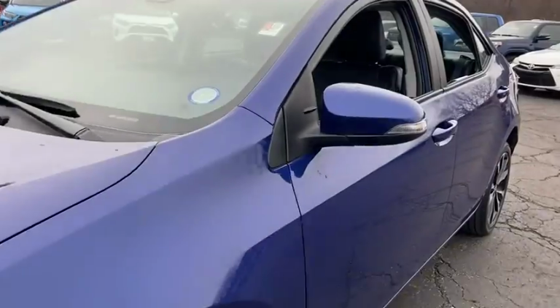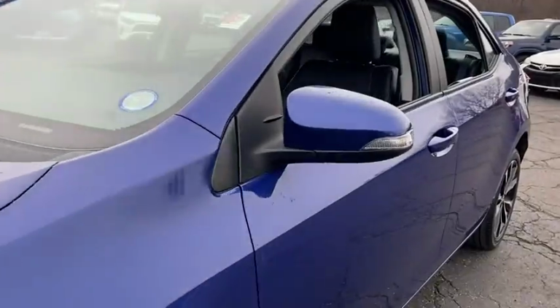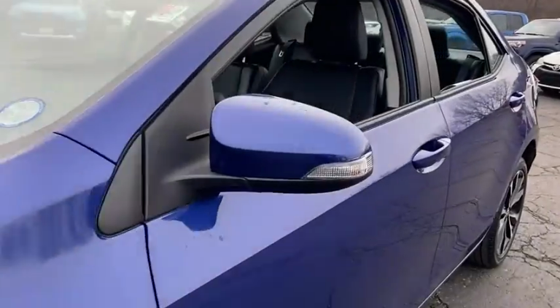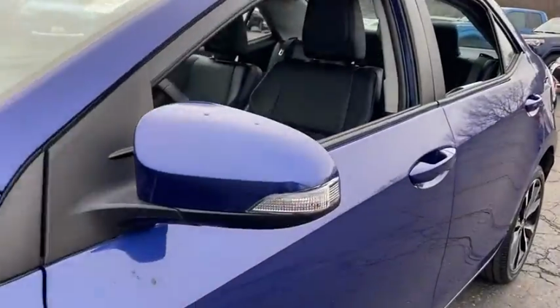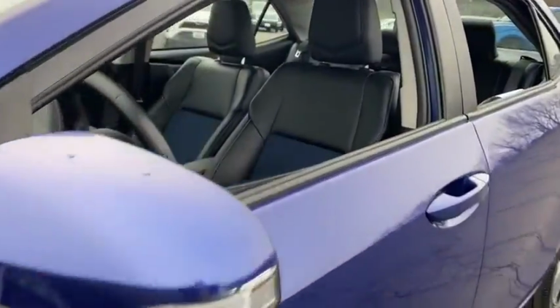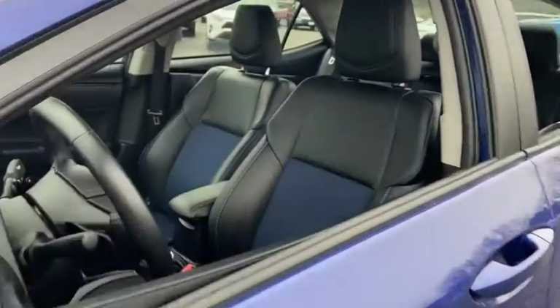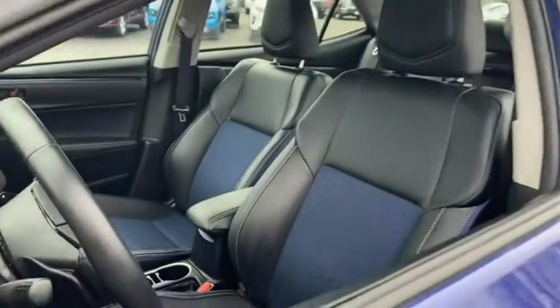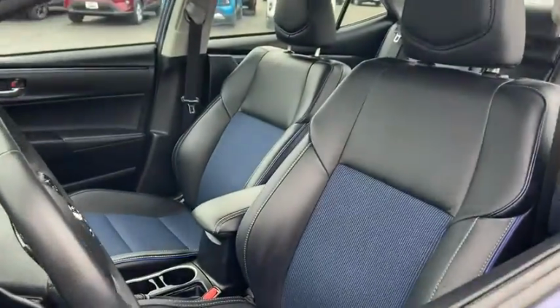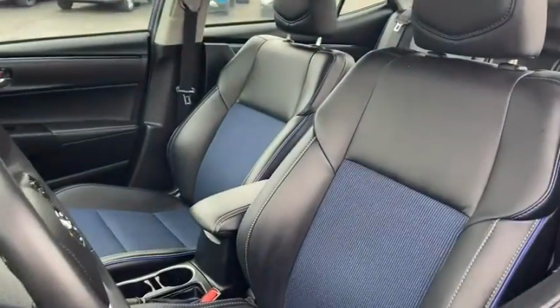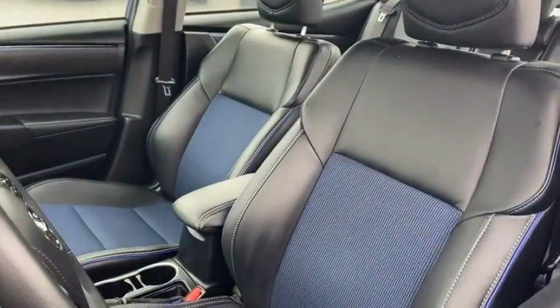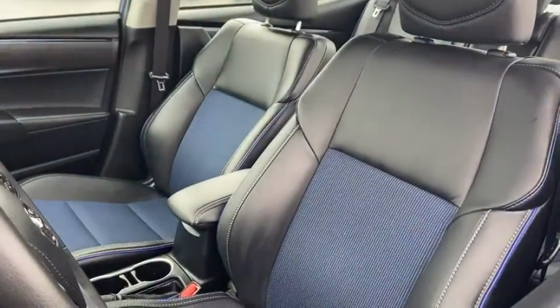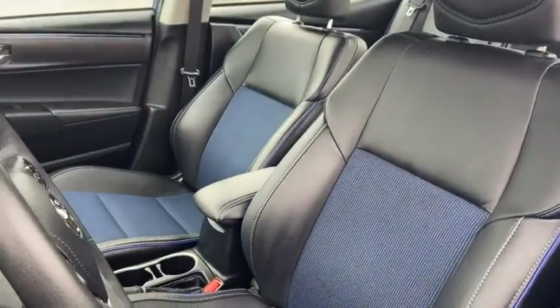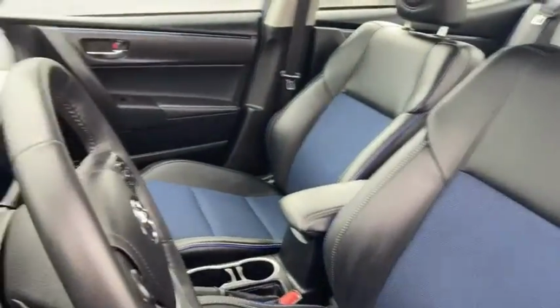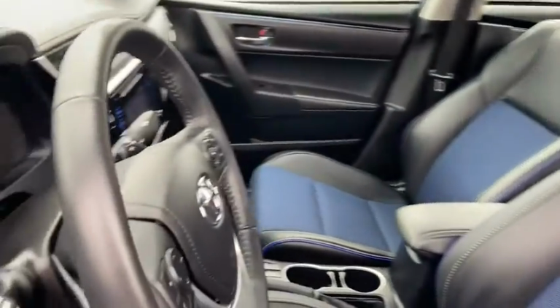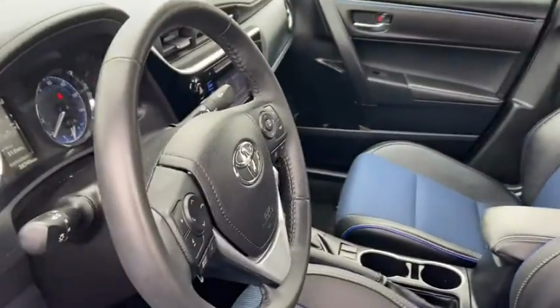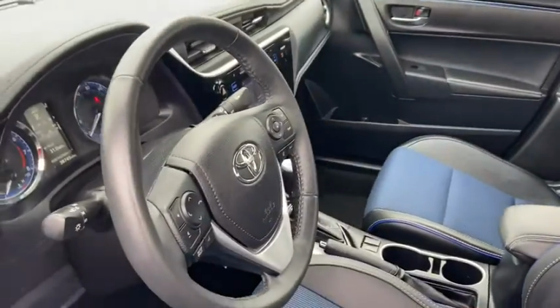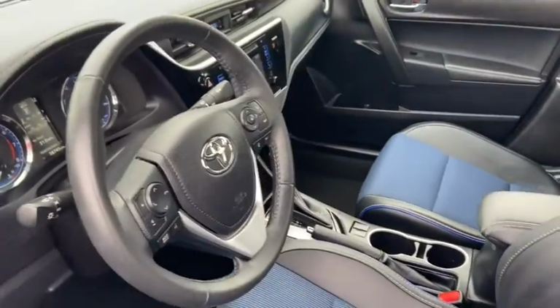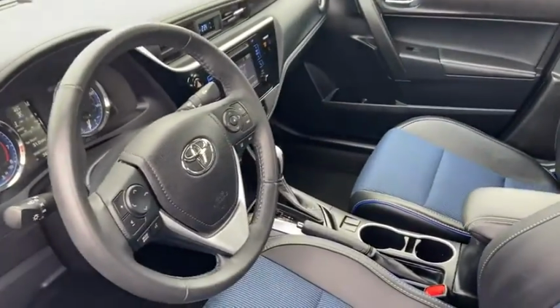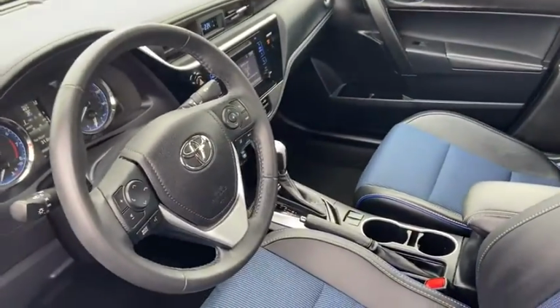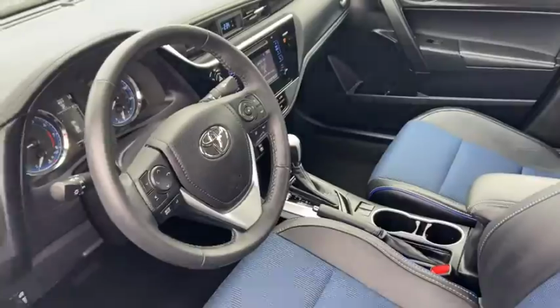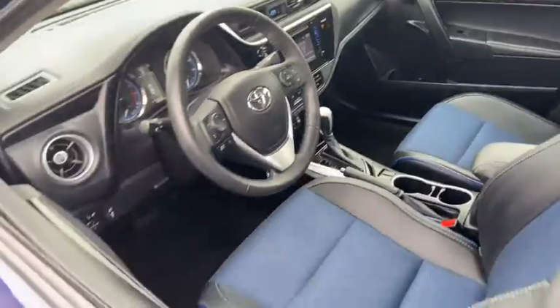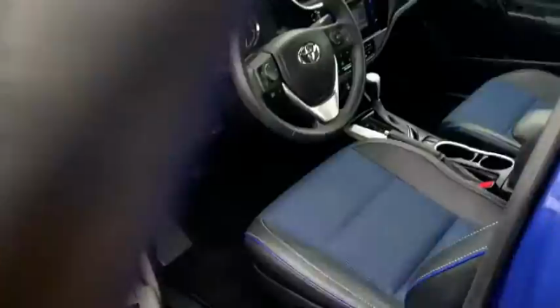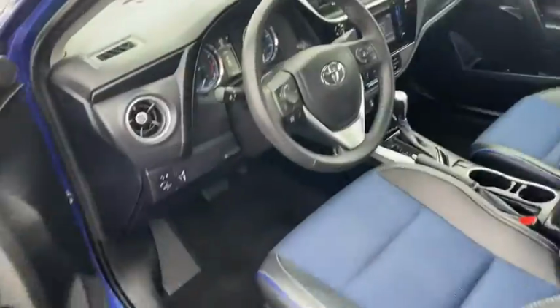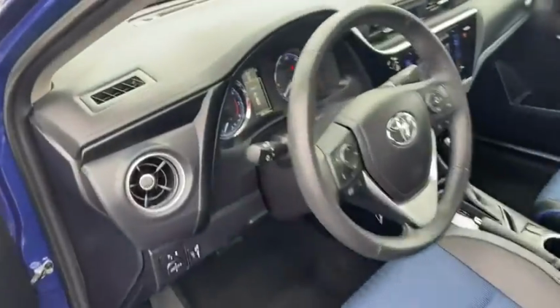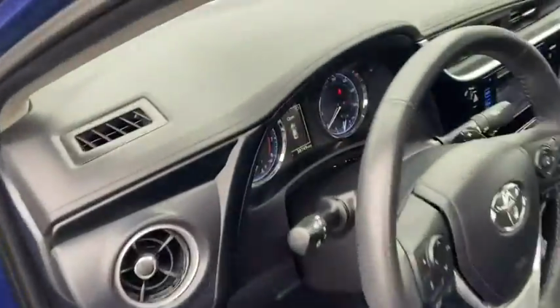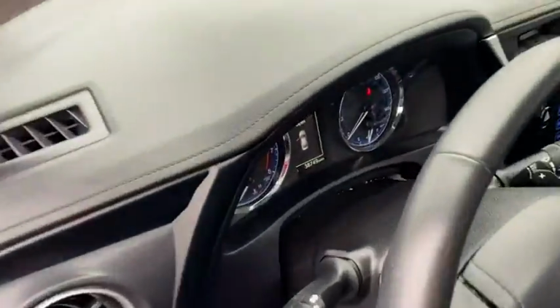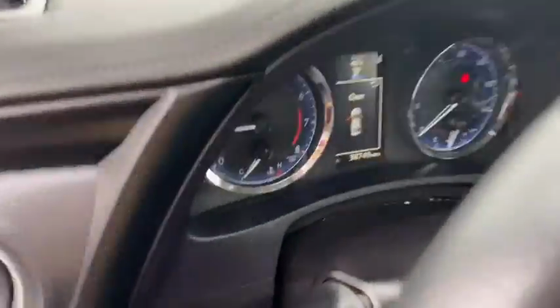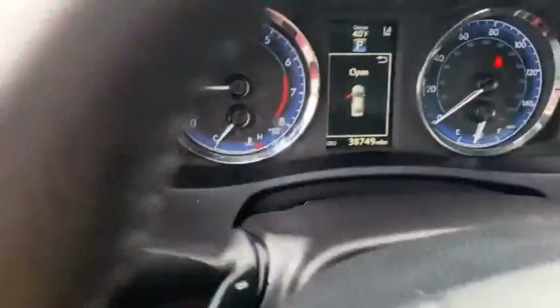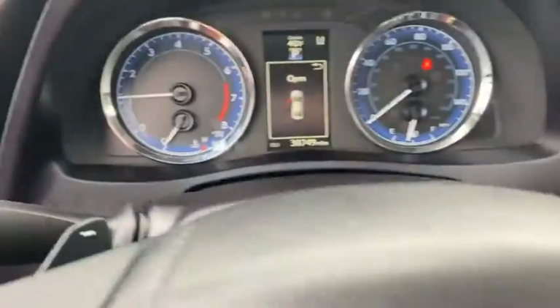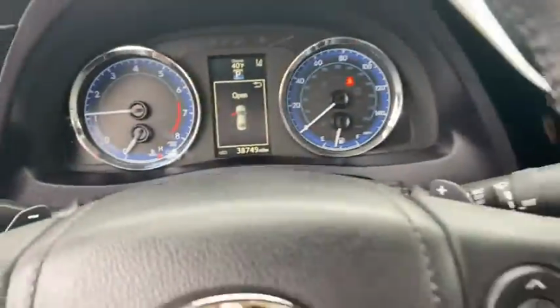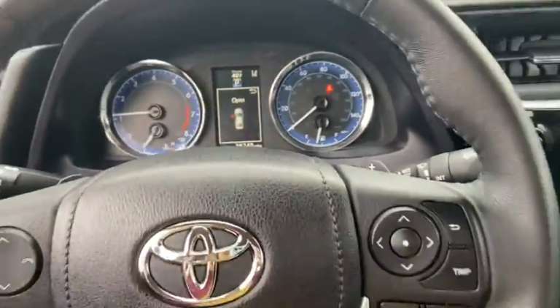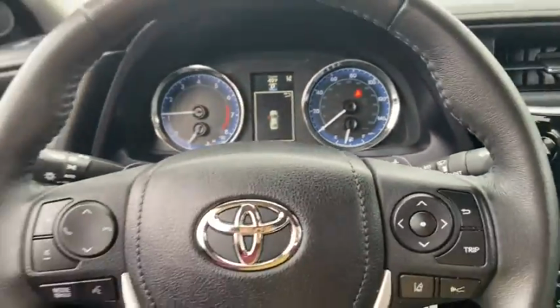Traction control, leather-wrapped steering wheel, dual airbags, one owner, power steering, four-wheel disc brakes, cruise control, center armrest.